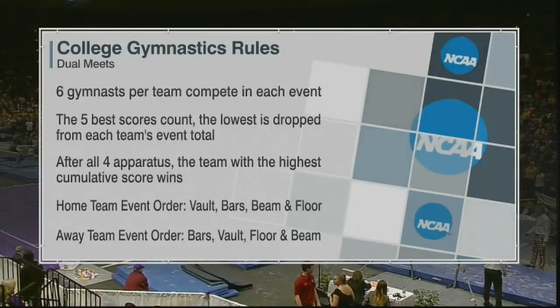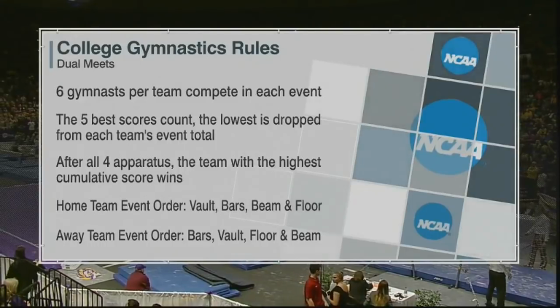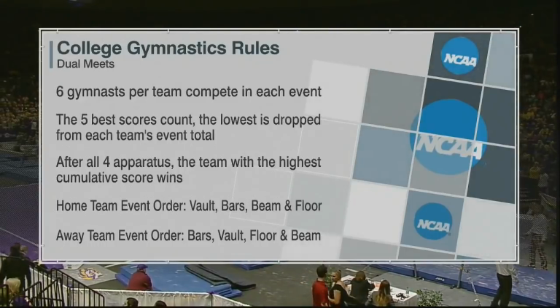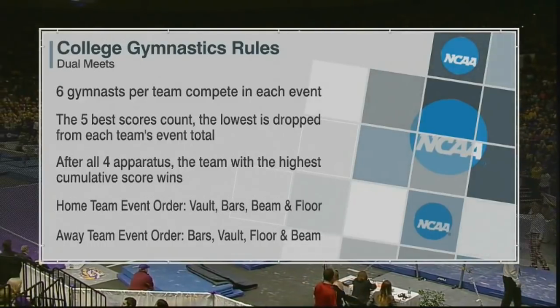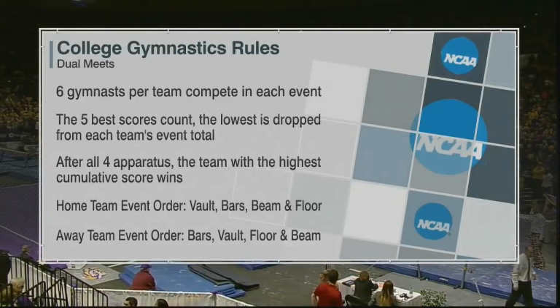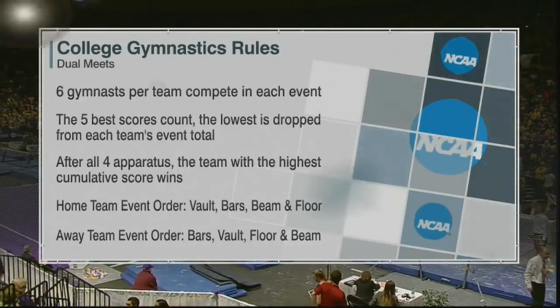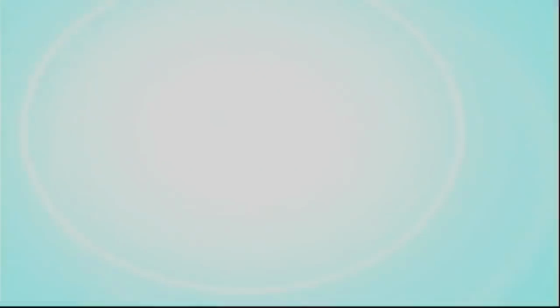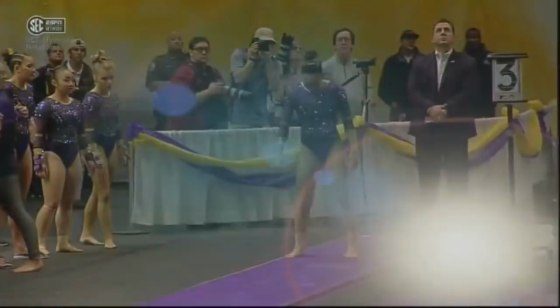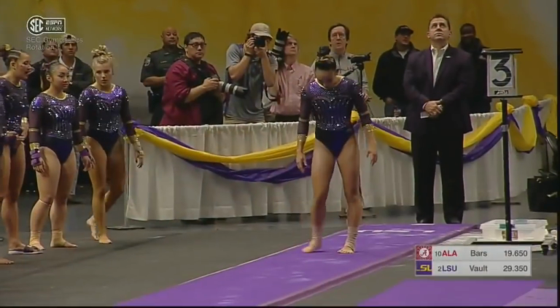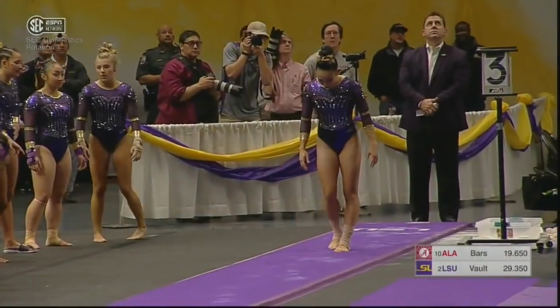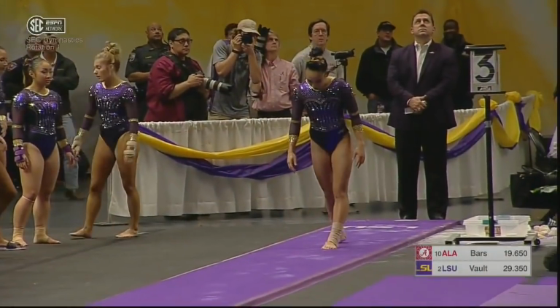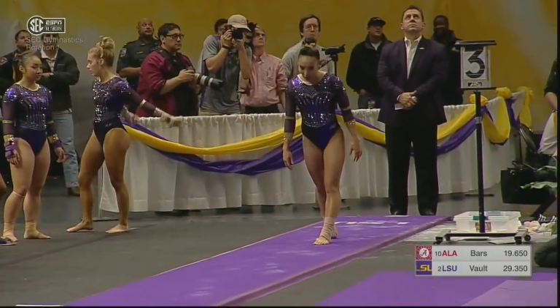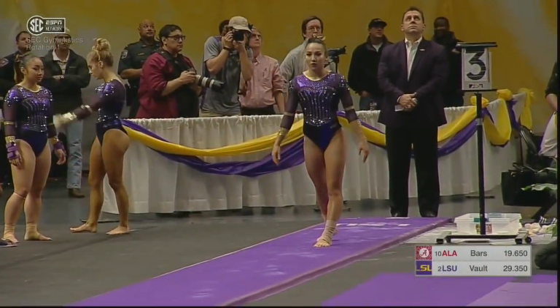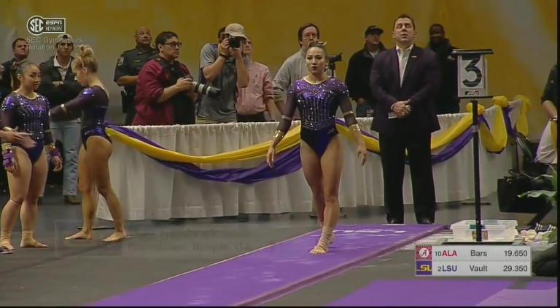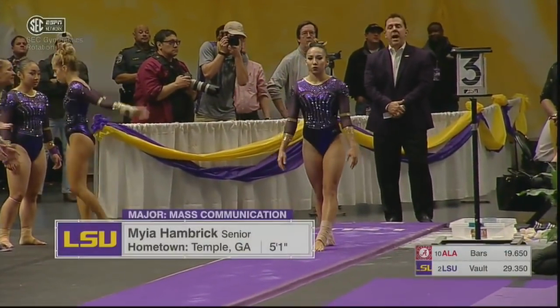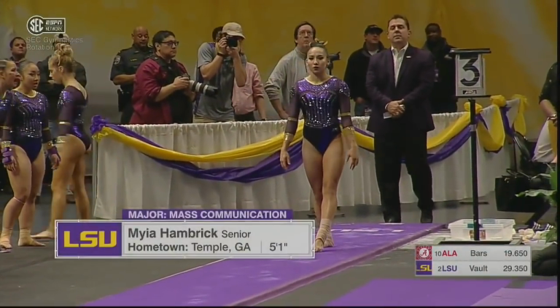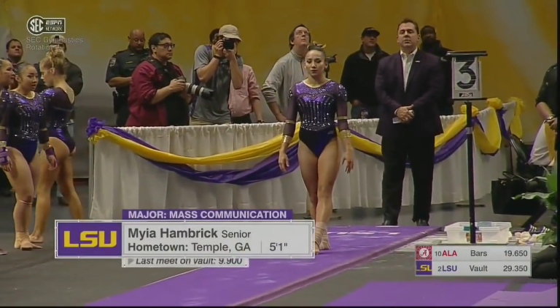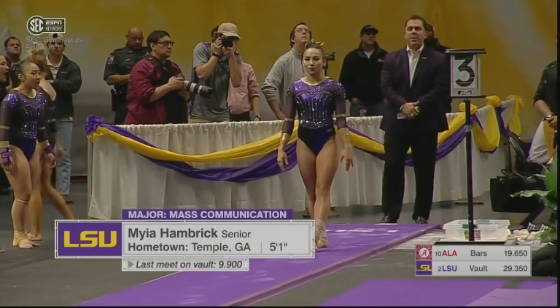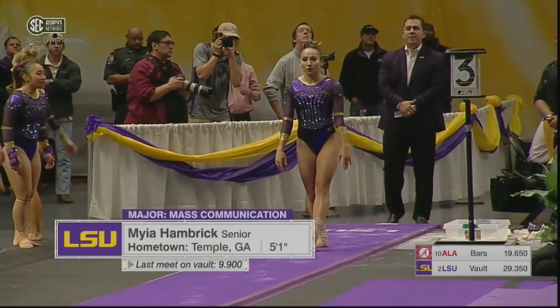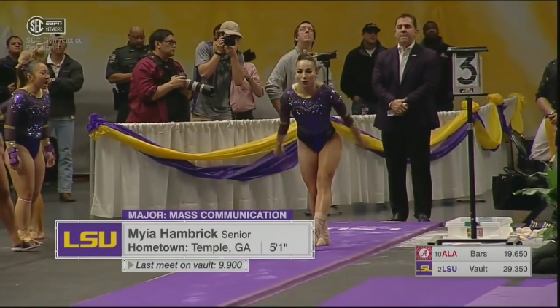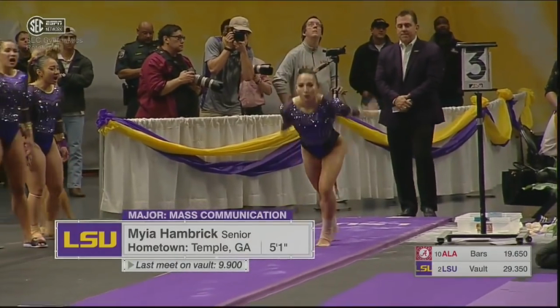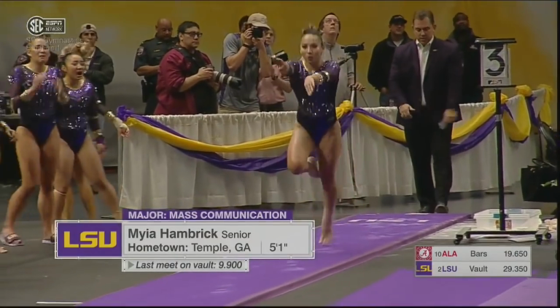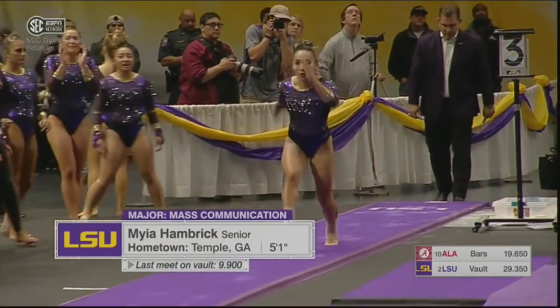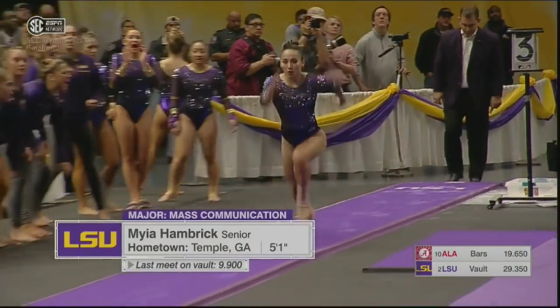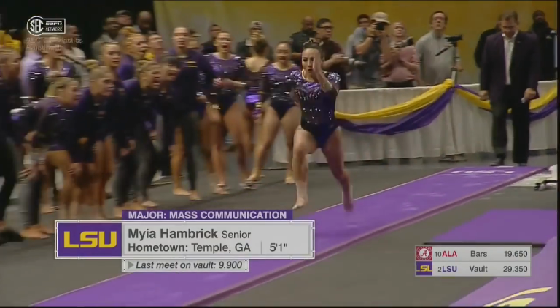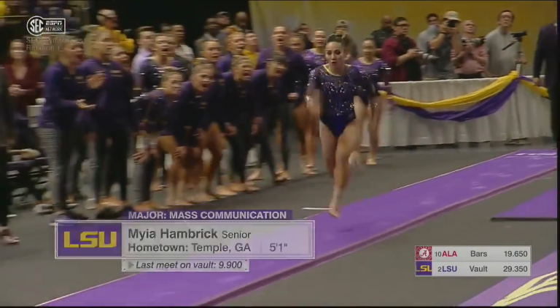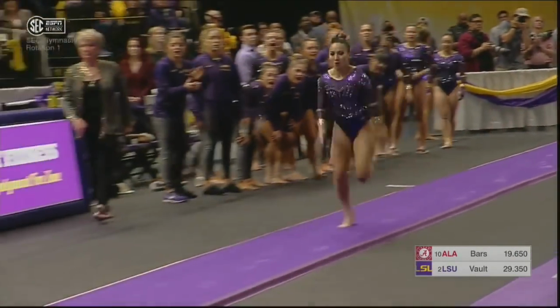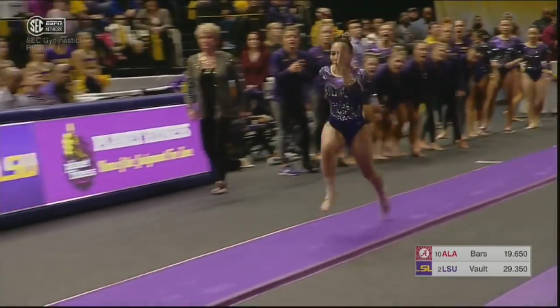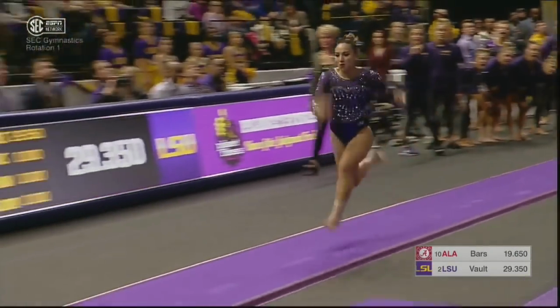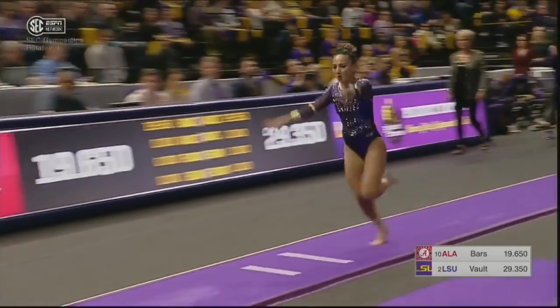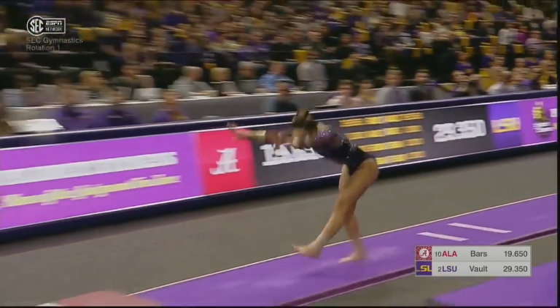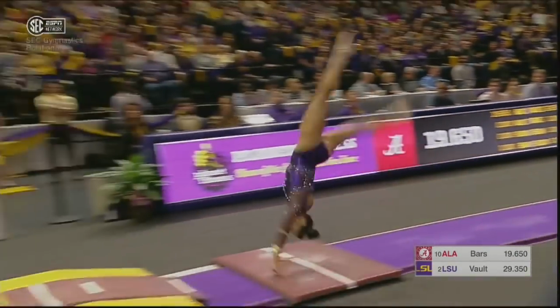We go back to the vault for the home team. Ruby Harold scored only a 9.6, and this brings up Myia Hambrick doing a one and a half twist.